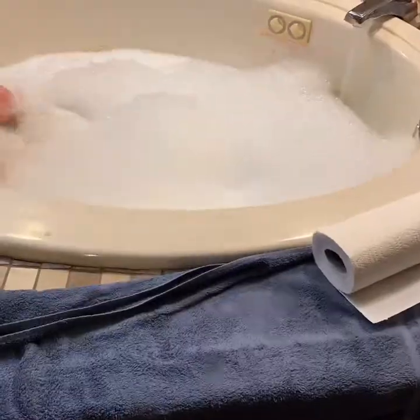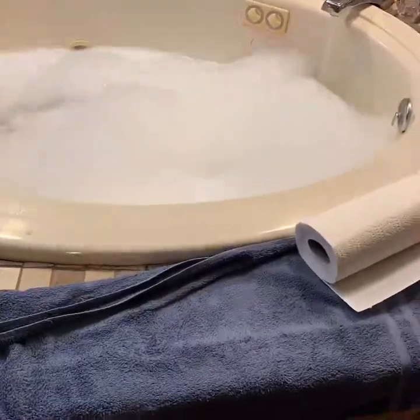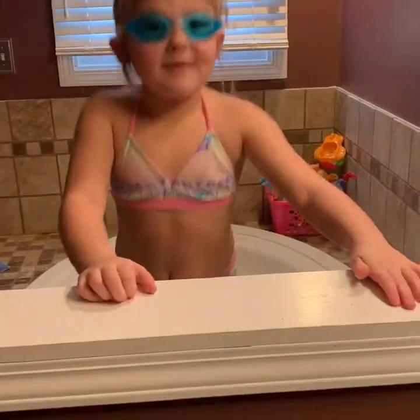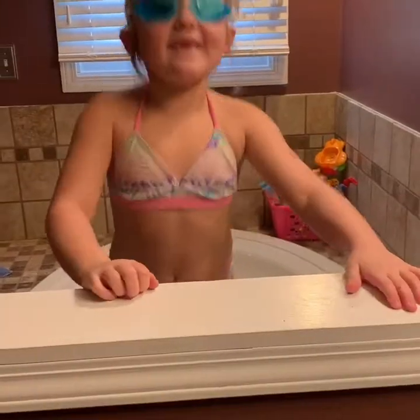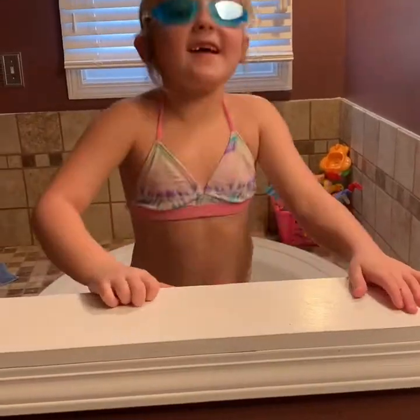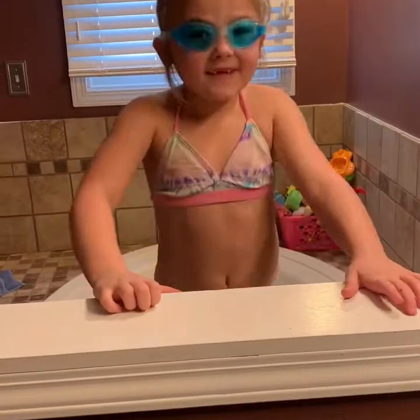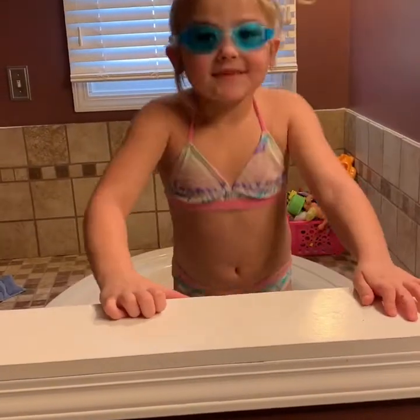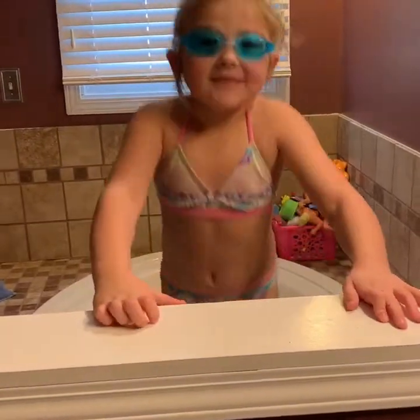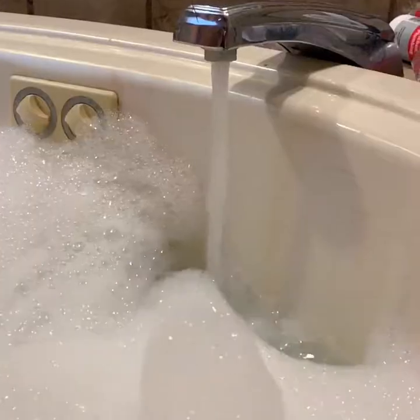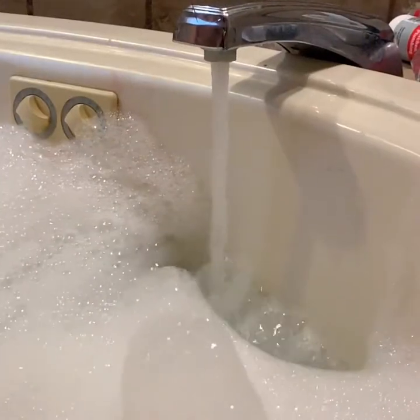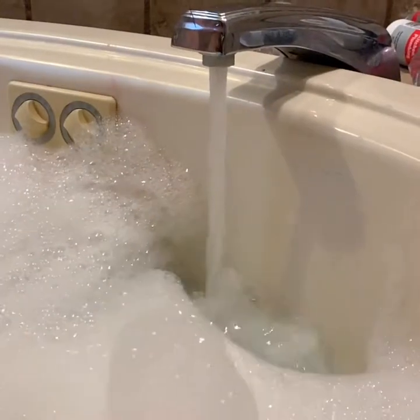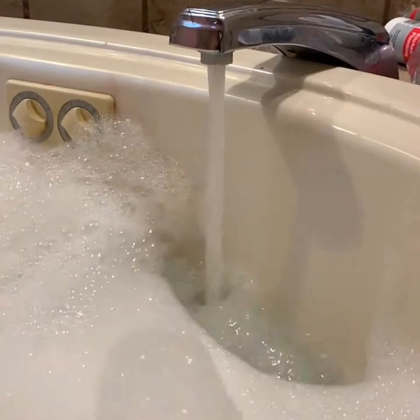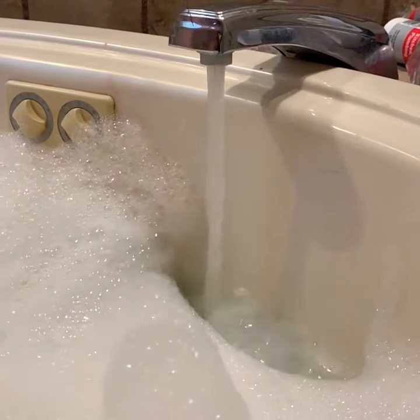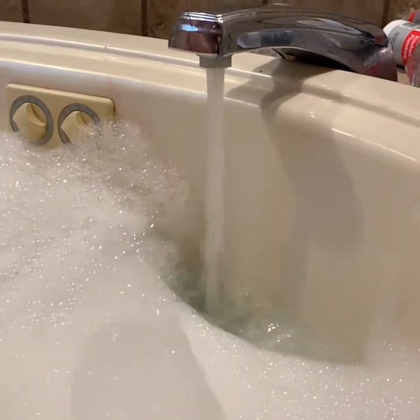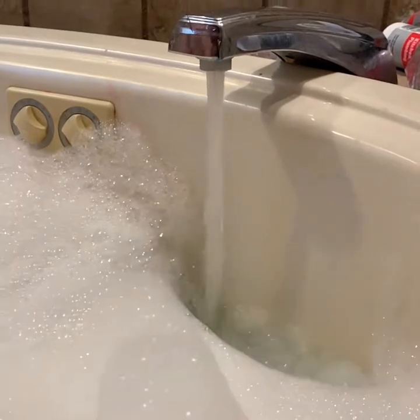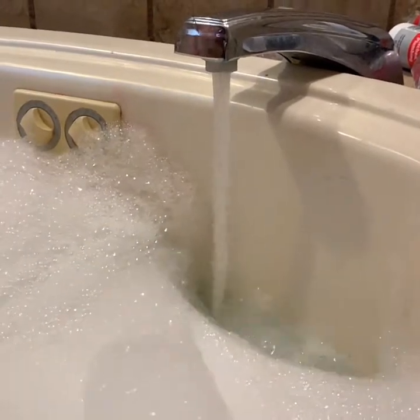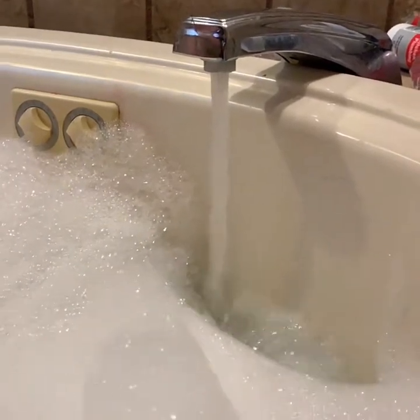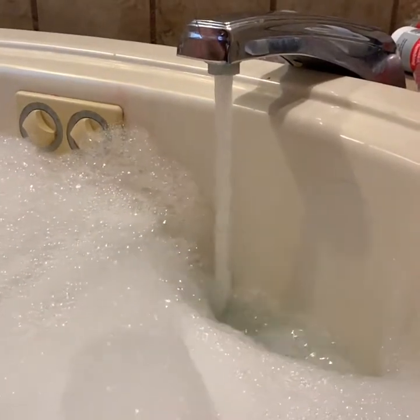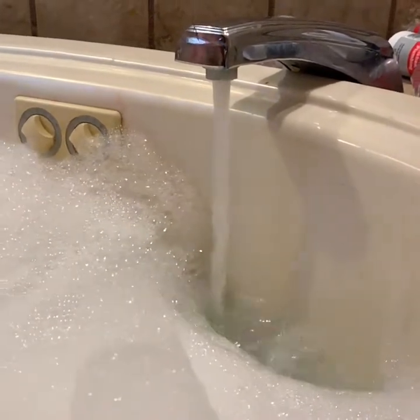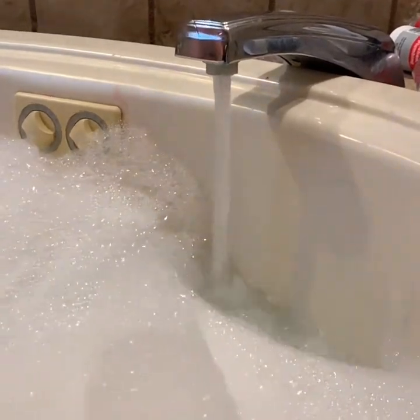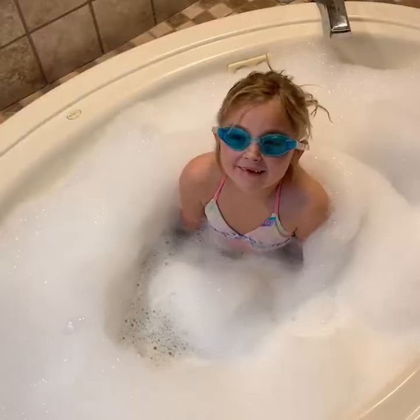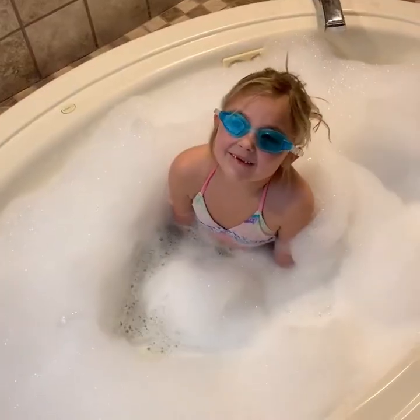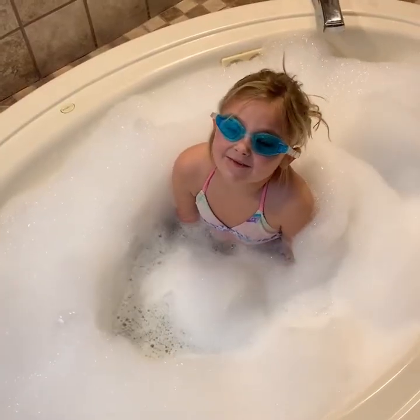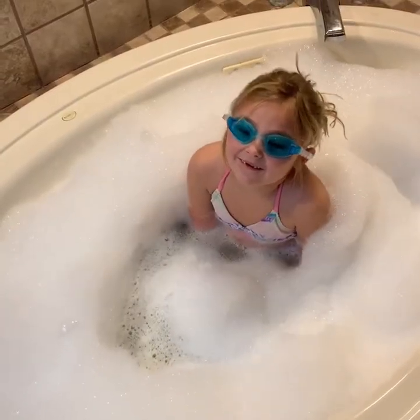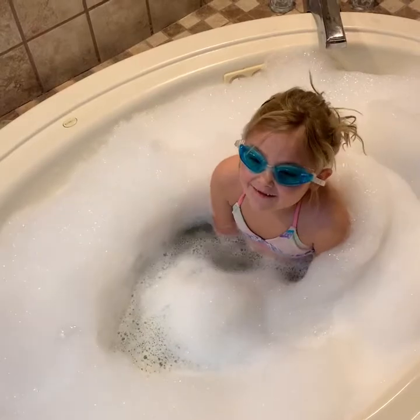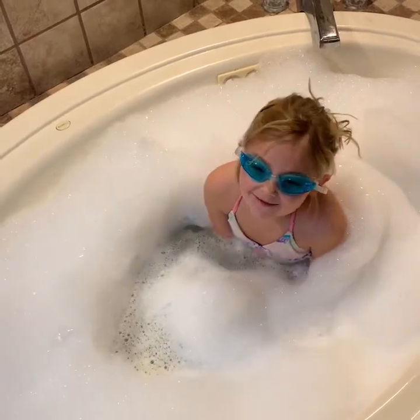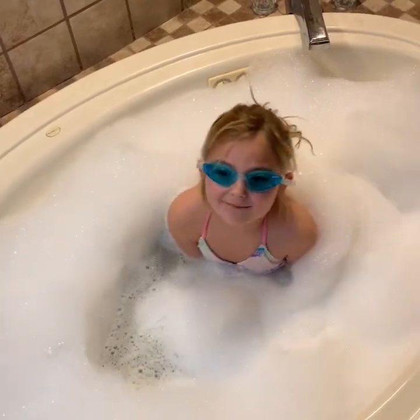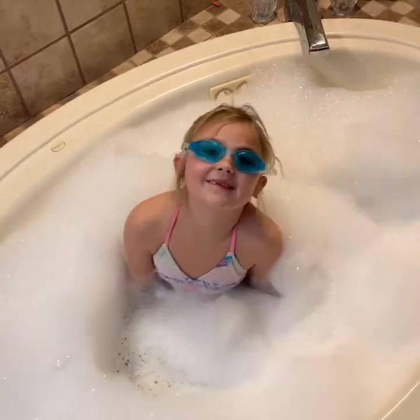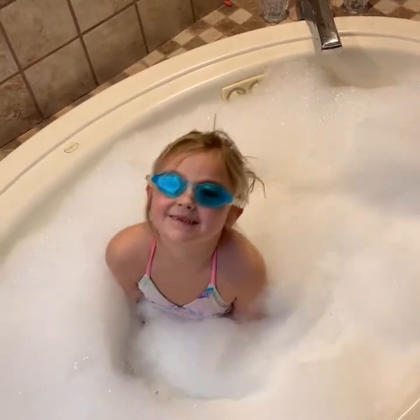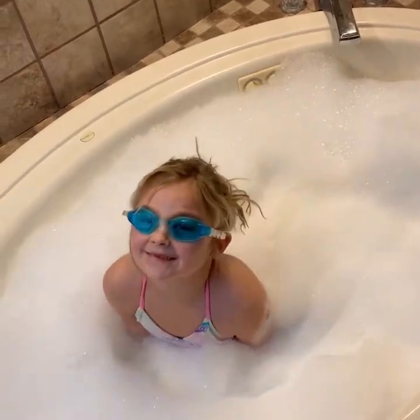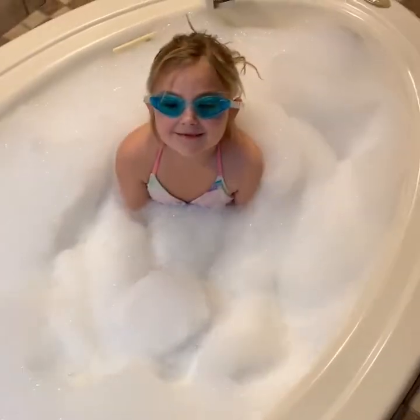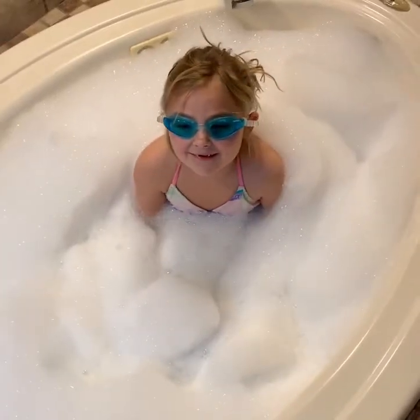It's going to be really fun. I'm waiting to overflow this bathtub with bubbles. Two, three.